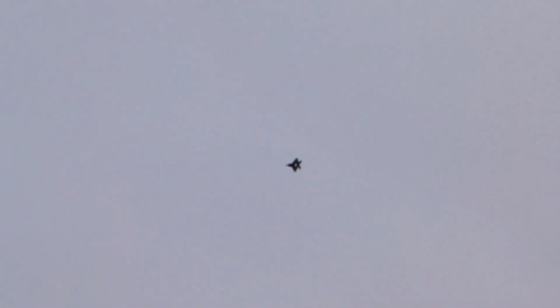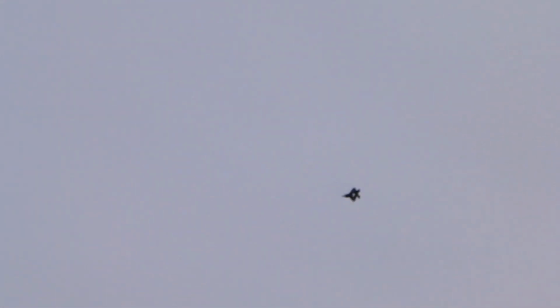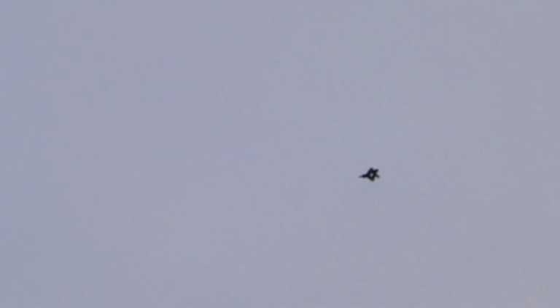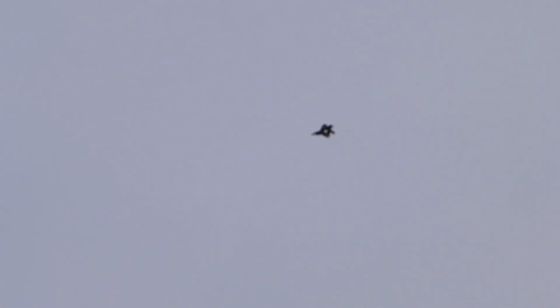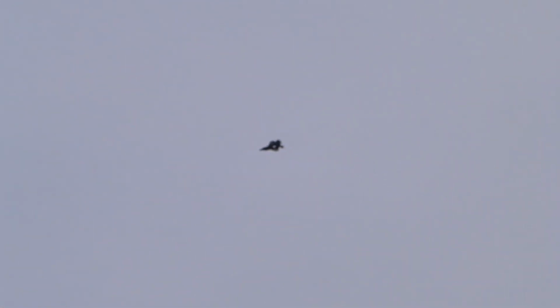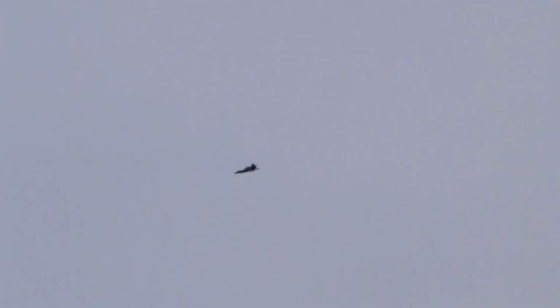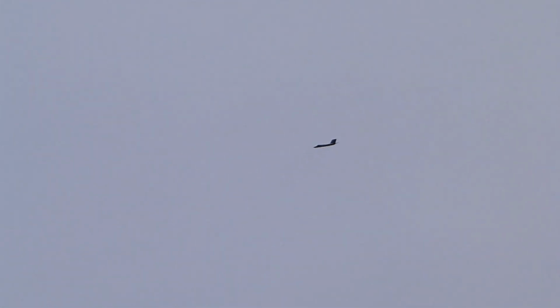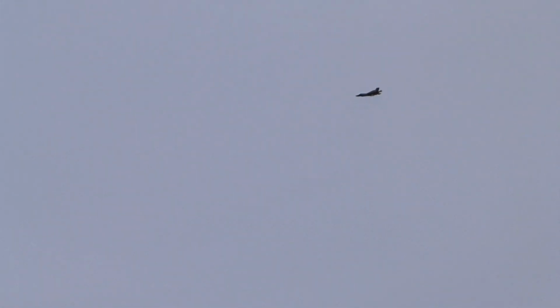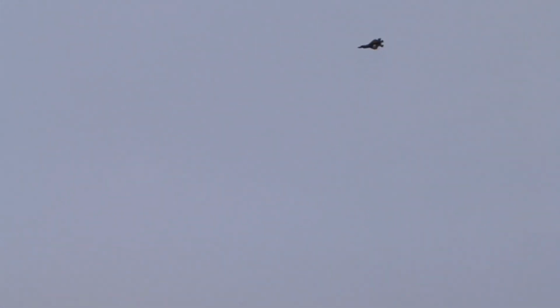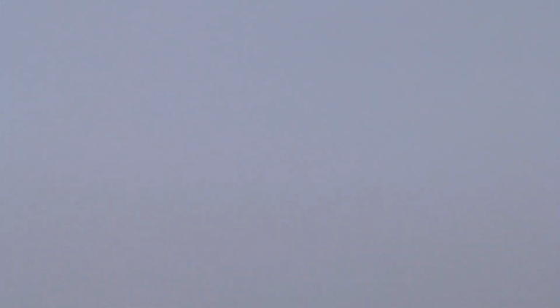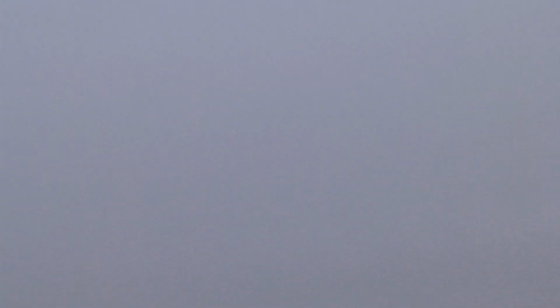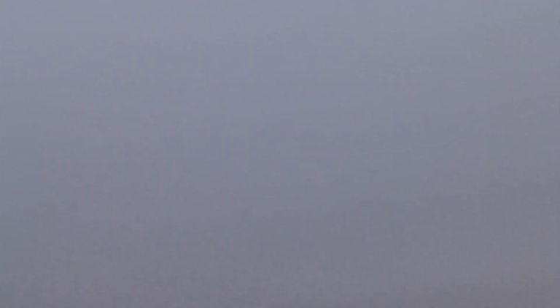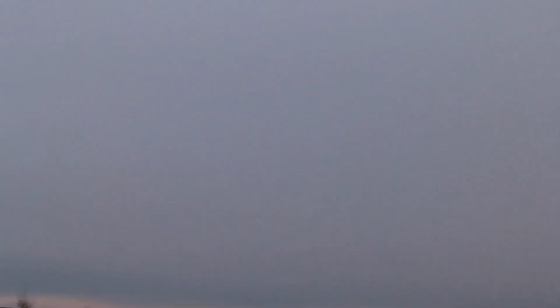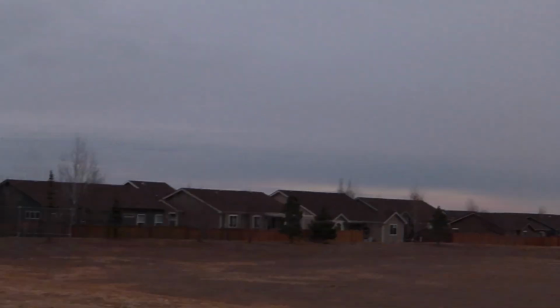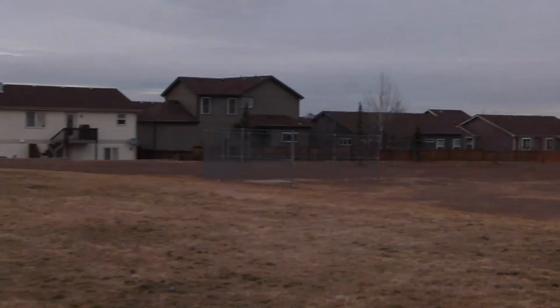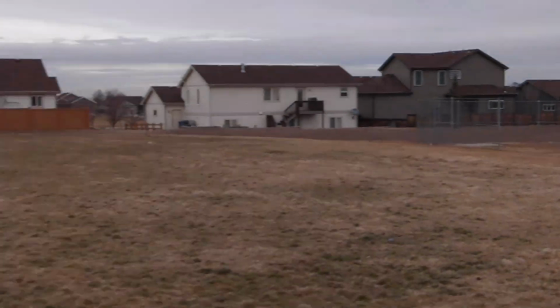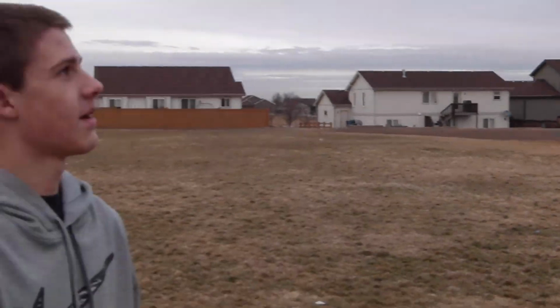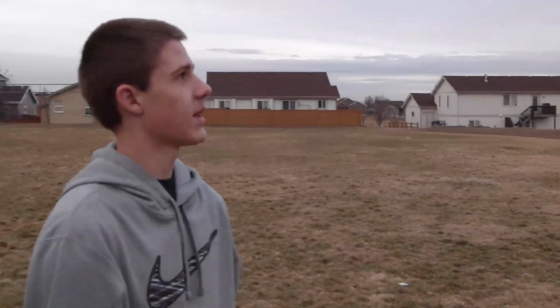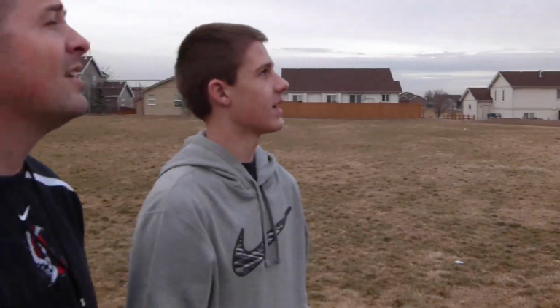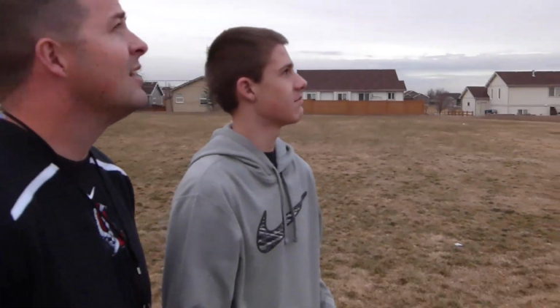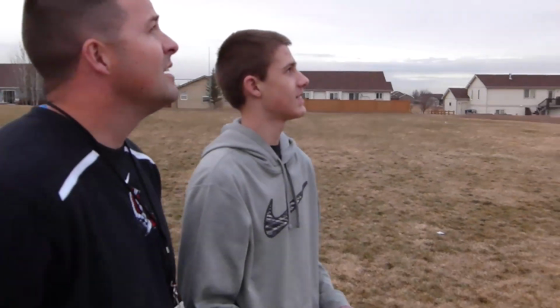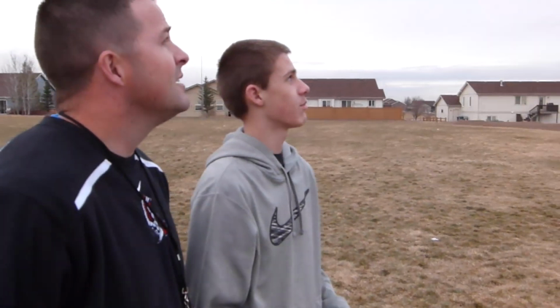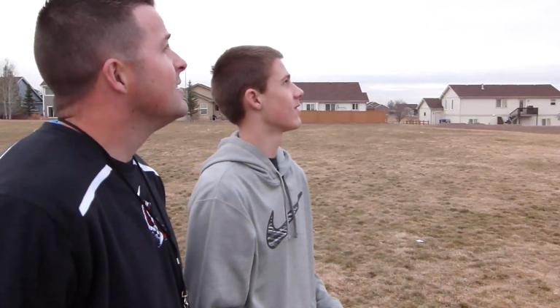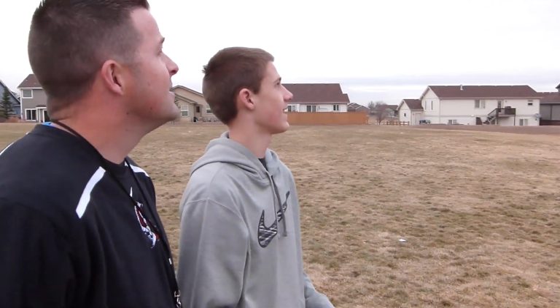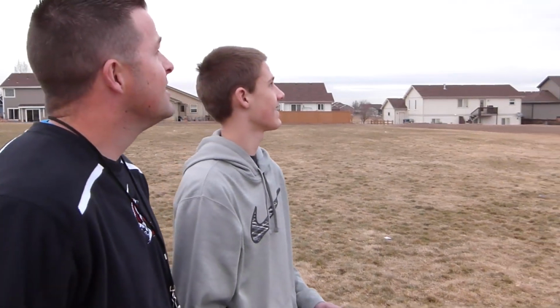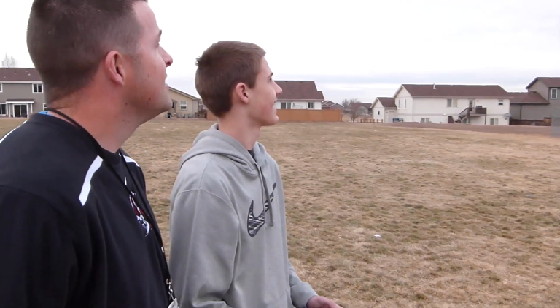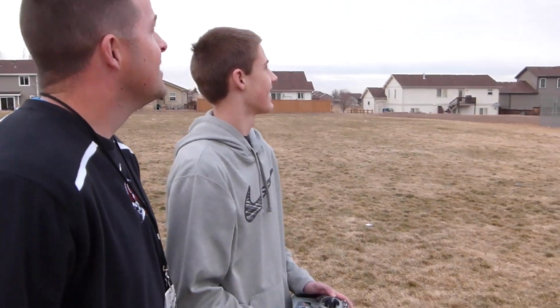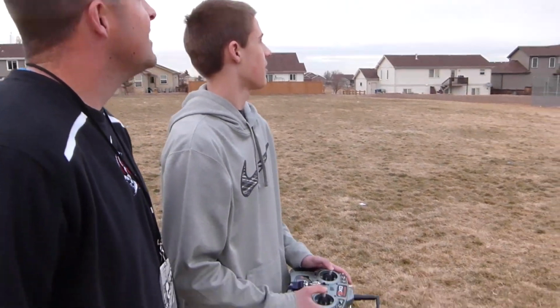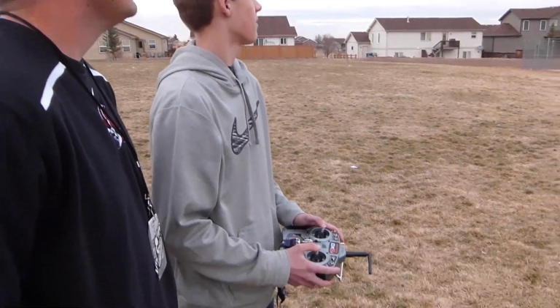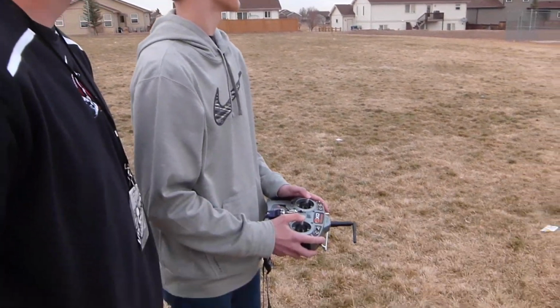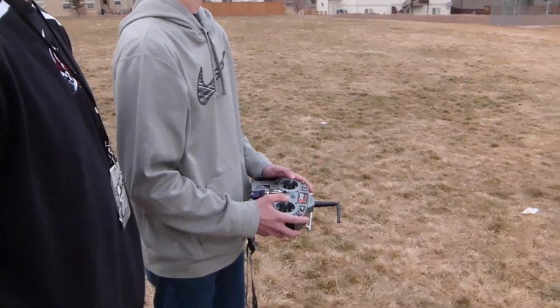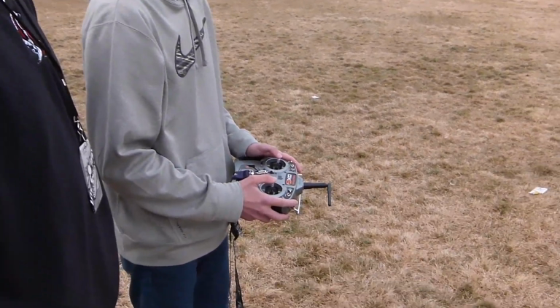Initial thoughts so far: nice and smooth, it's got plenty of really stable light. It almost feels like a trainer.